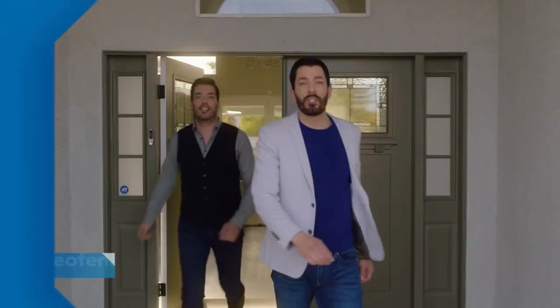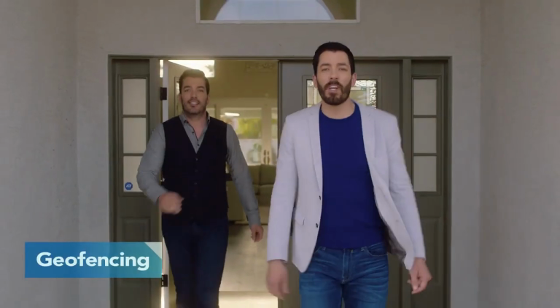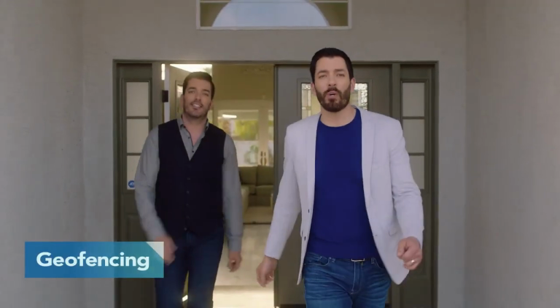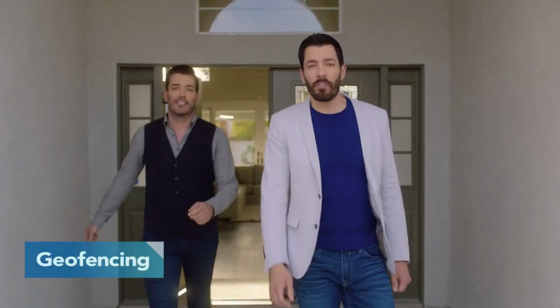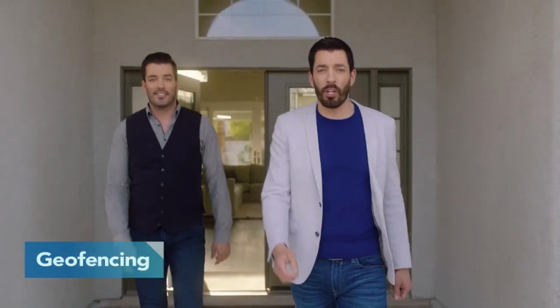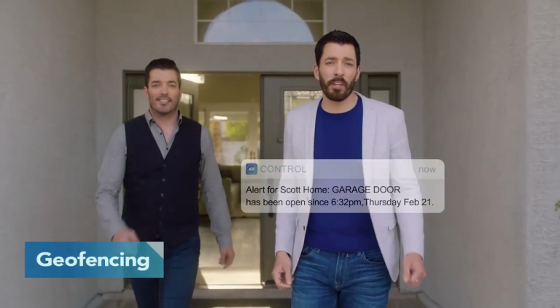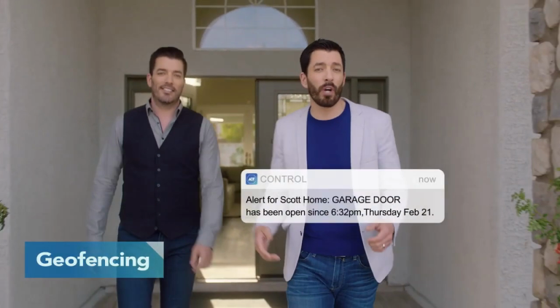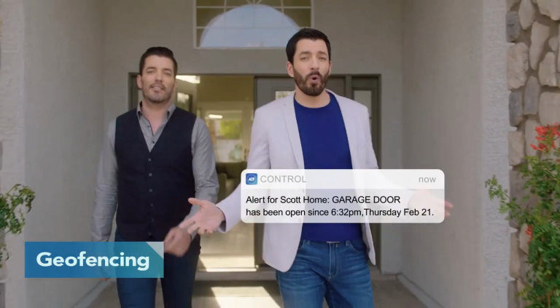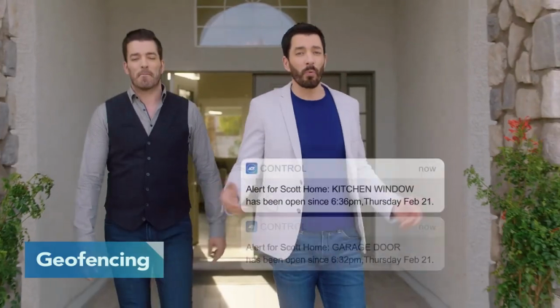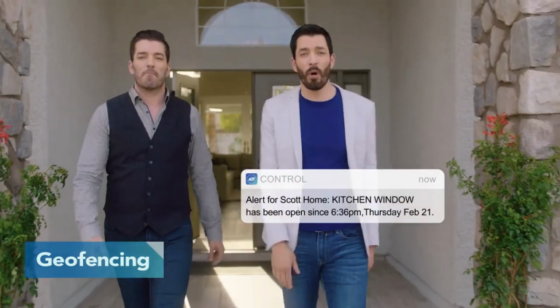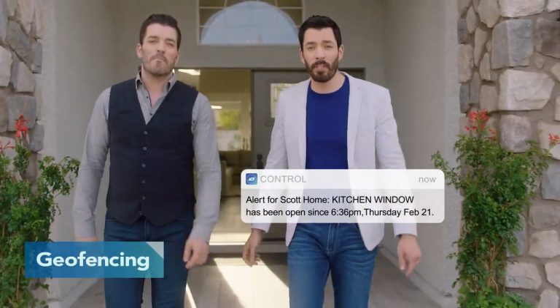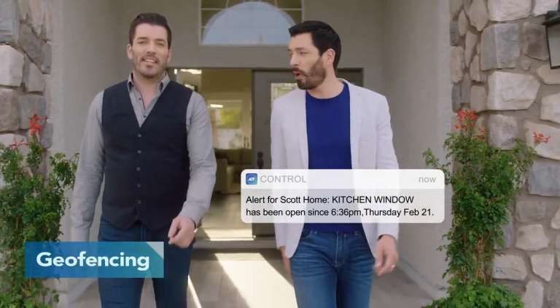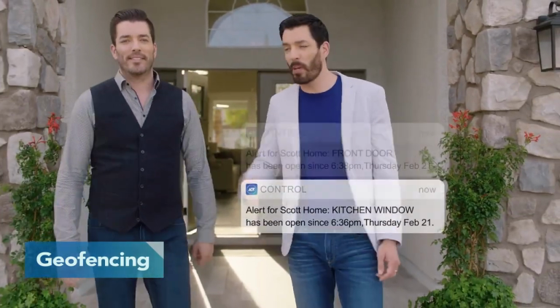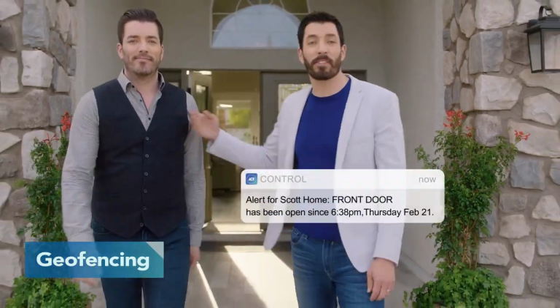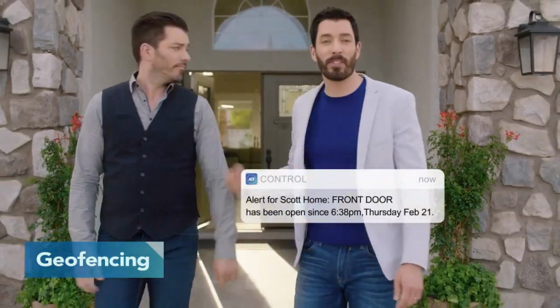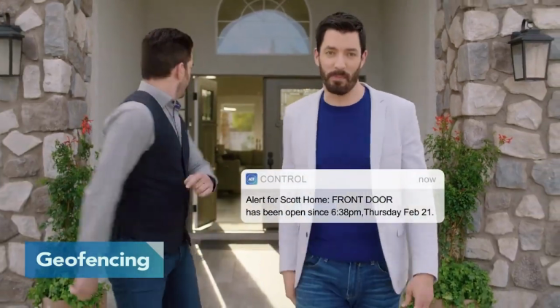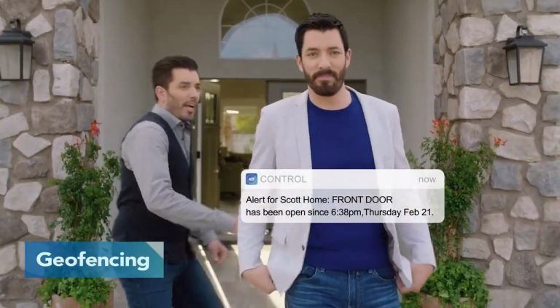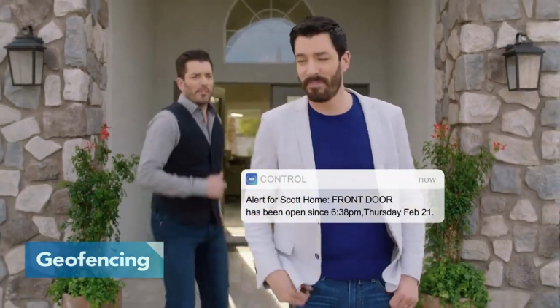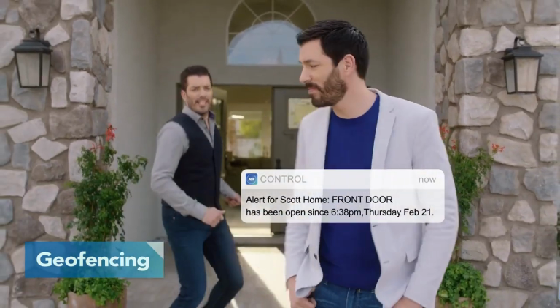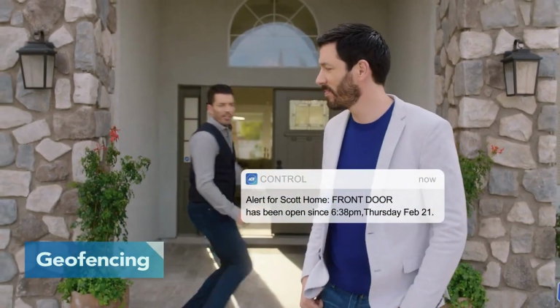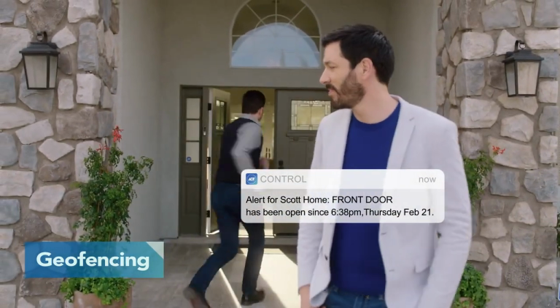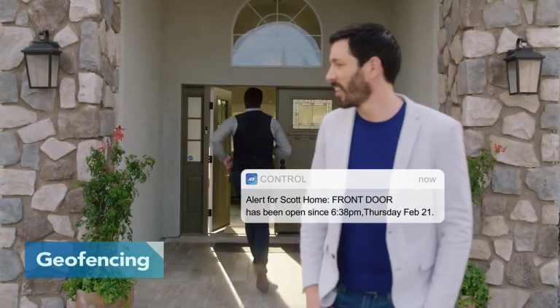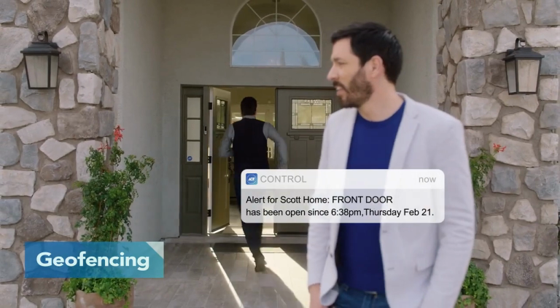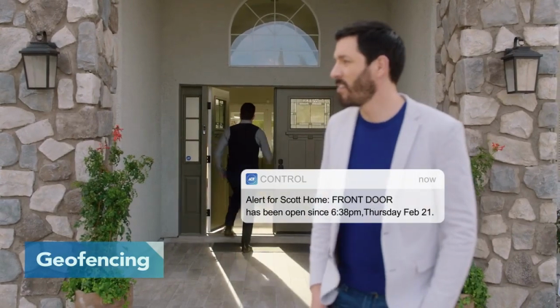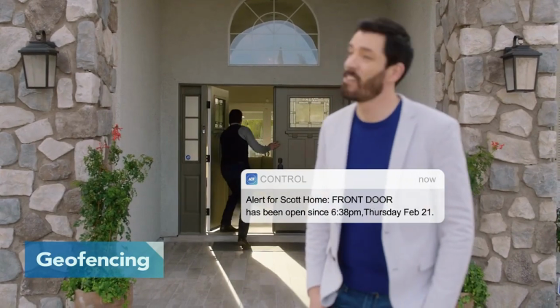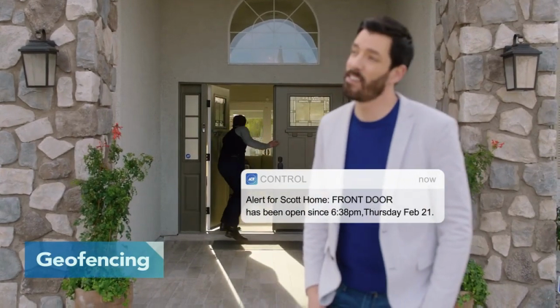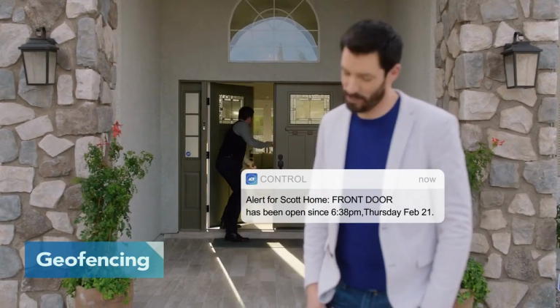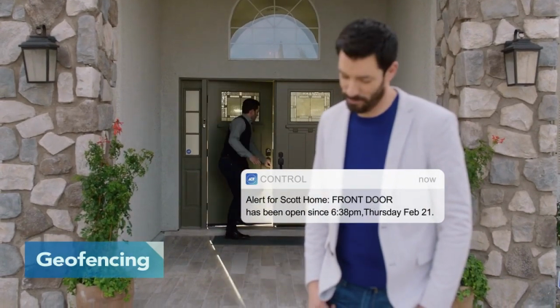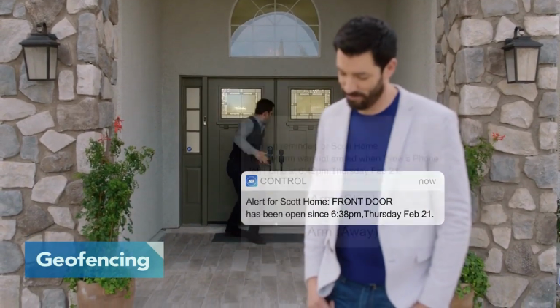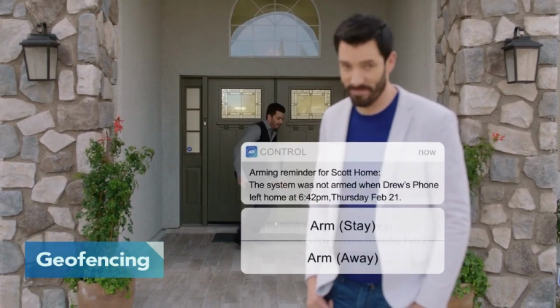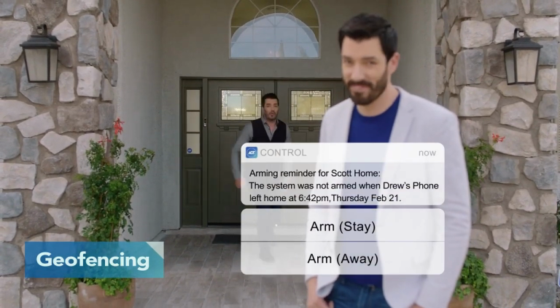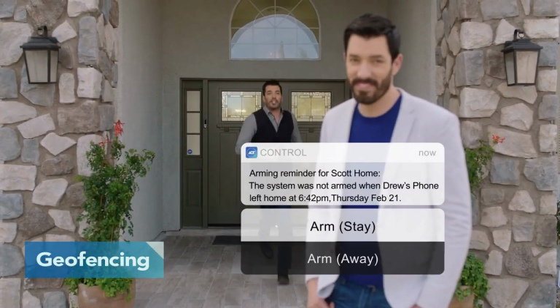With geofencing, you'll receive an alert if you leave a garage door or window open, or if your brother leaves the front door open. — I was testing you. — We're good.